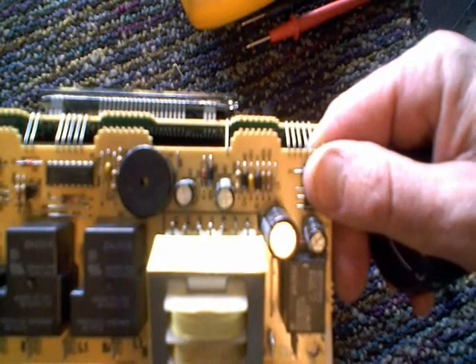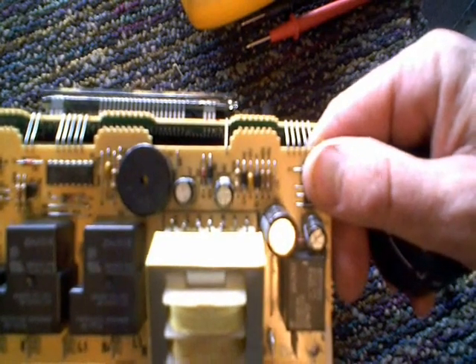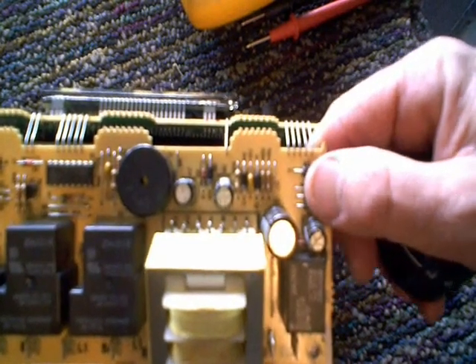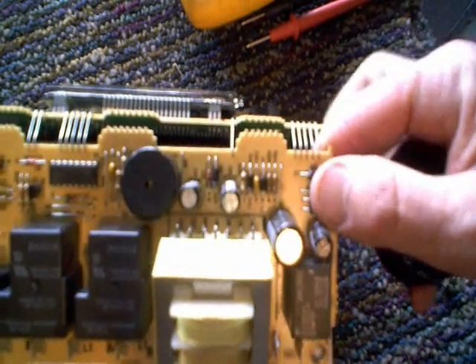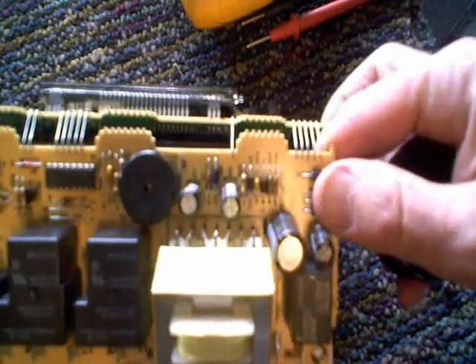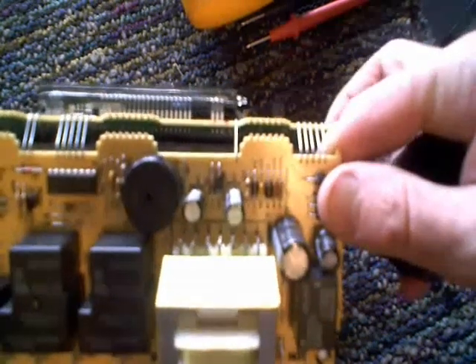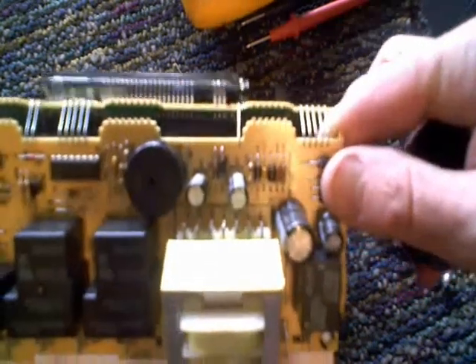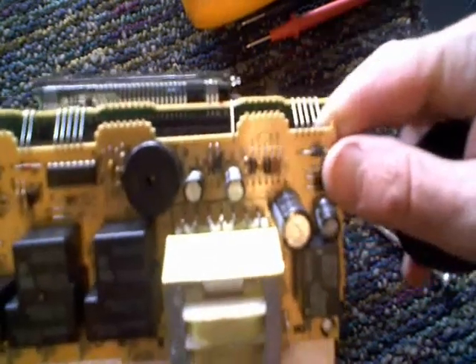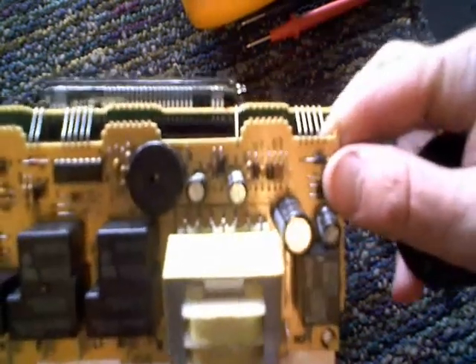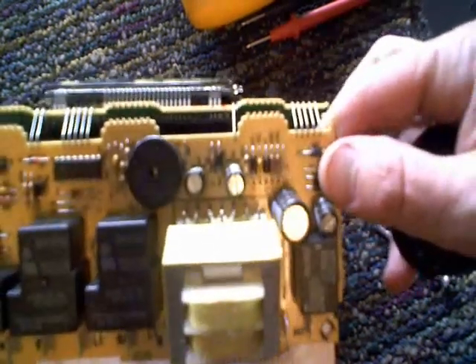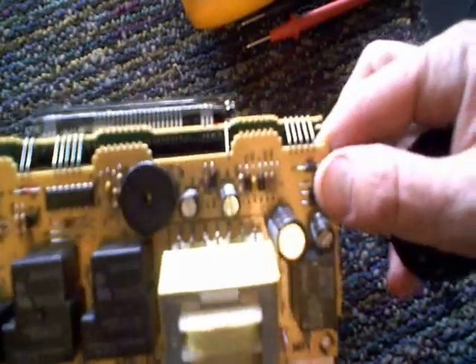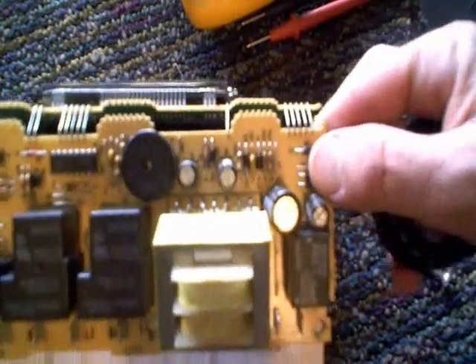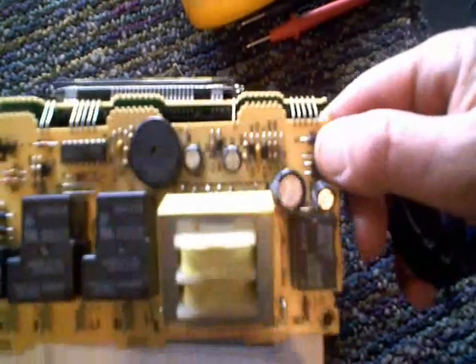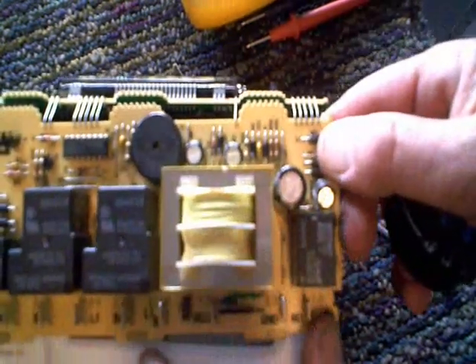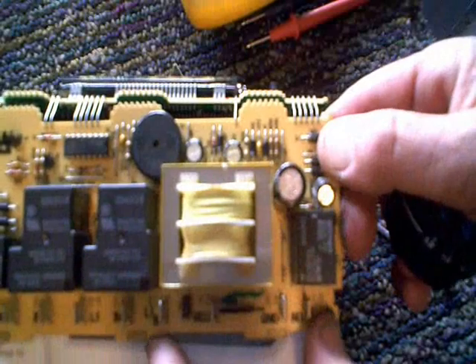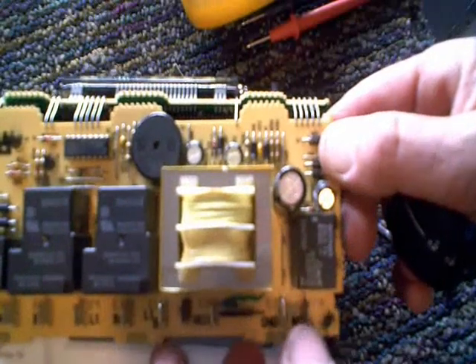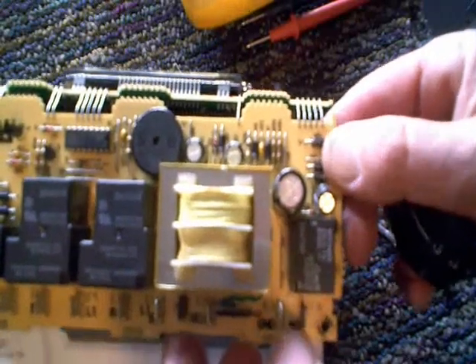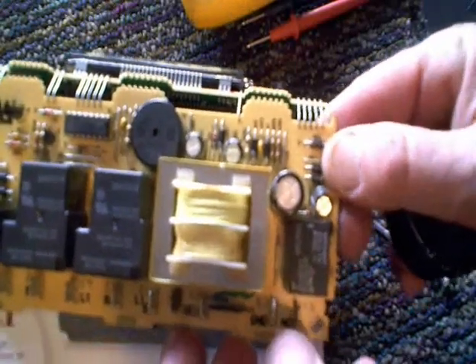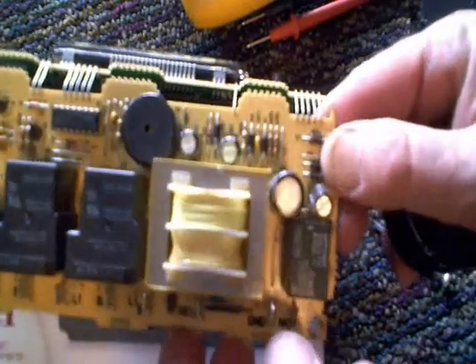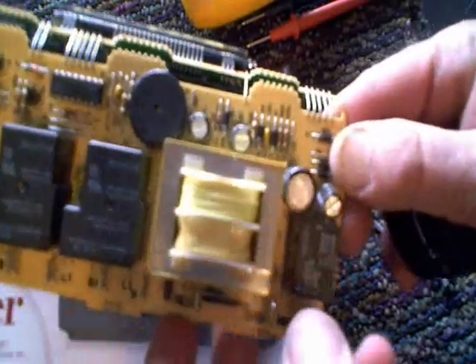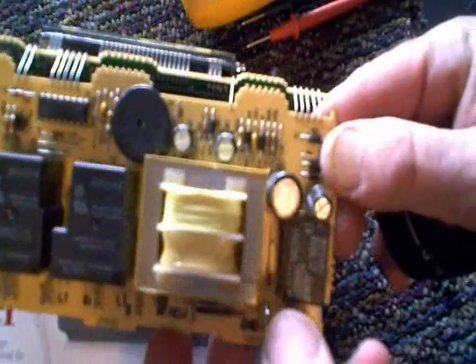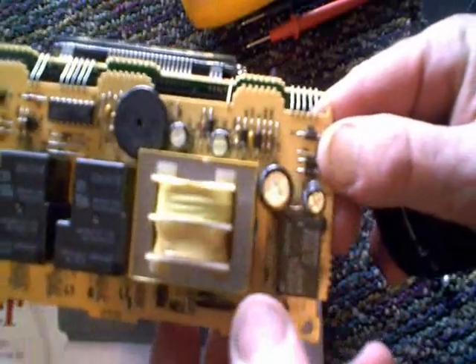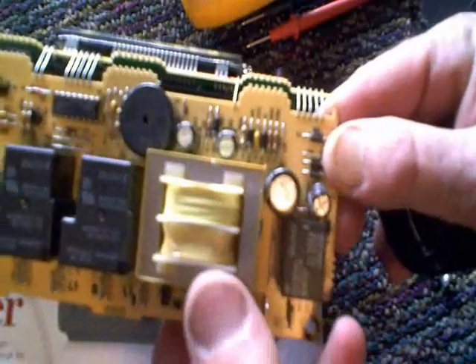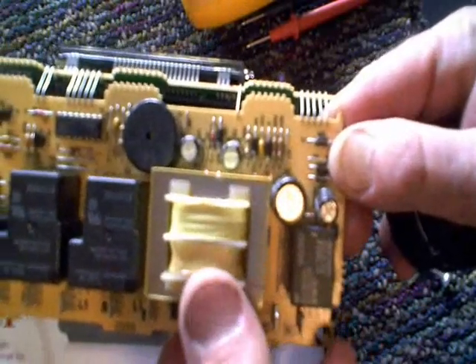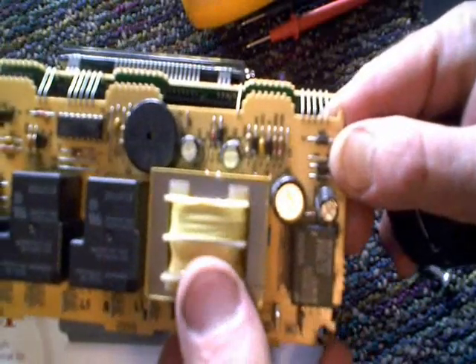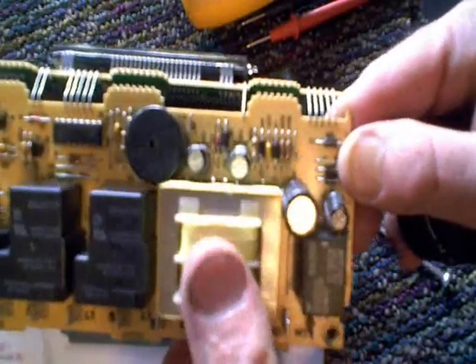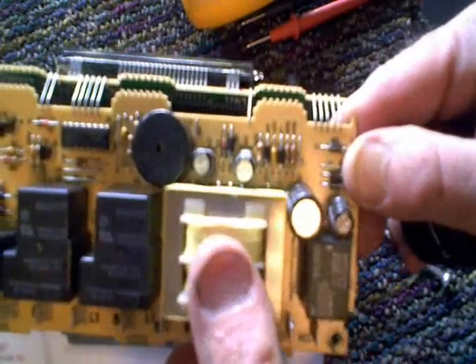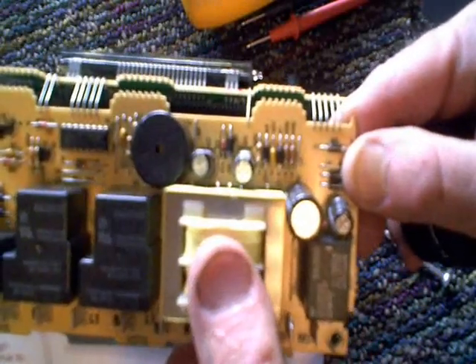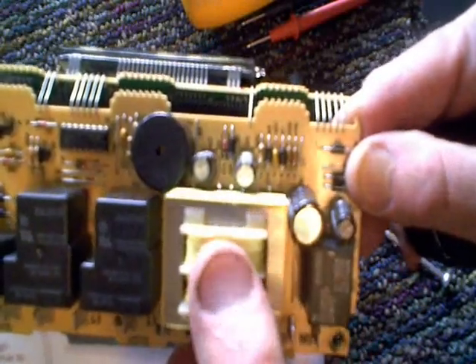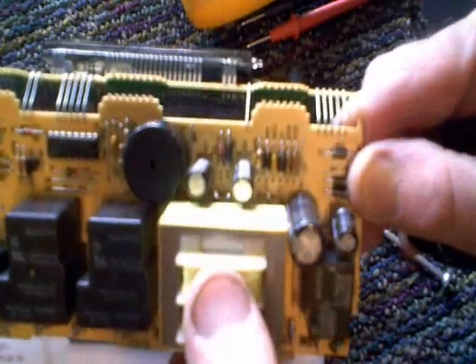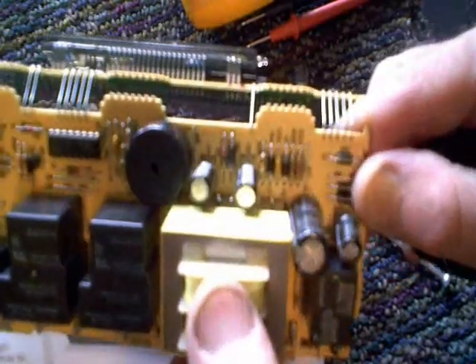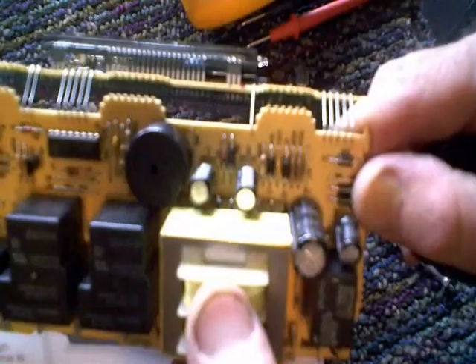In this video I'm going to show you a little trick you can use that will enable you to repair transformers on occasion. It's not always possible, but in this case it looks like we're probably going to be in luck.